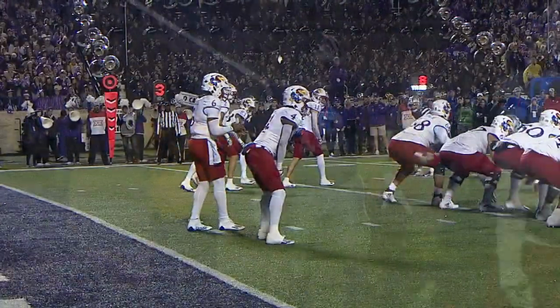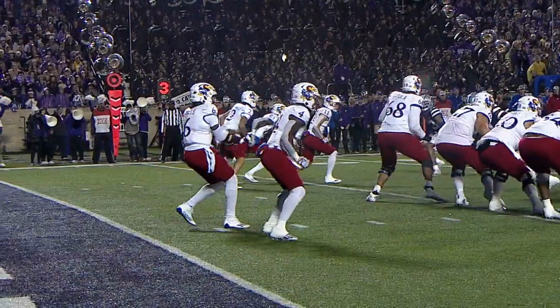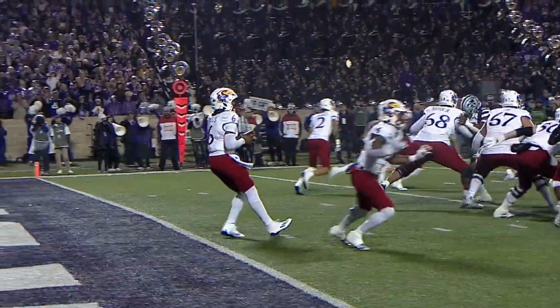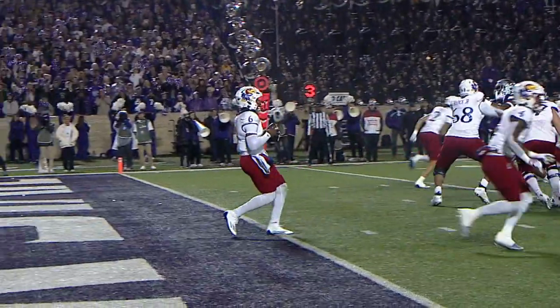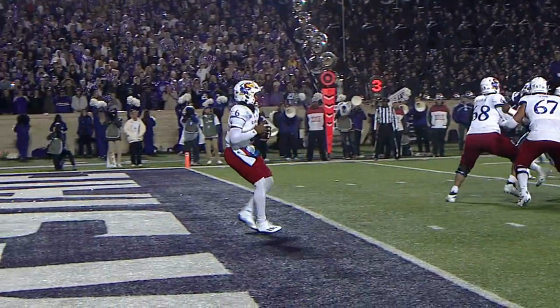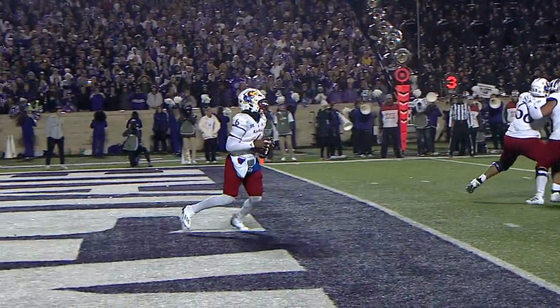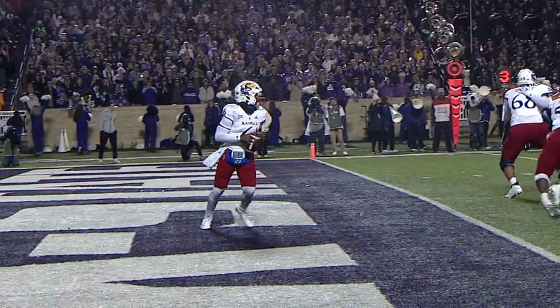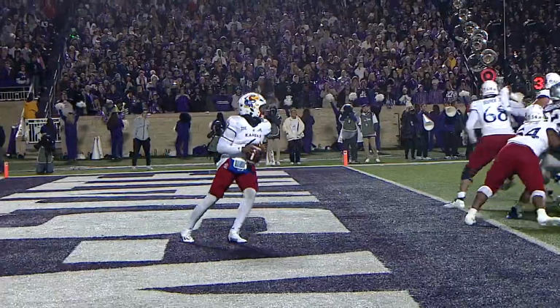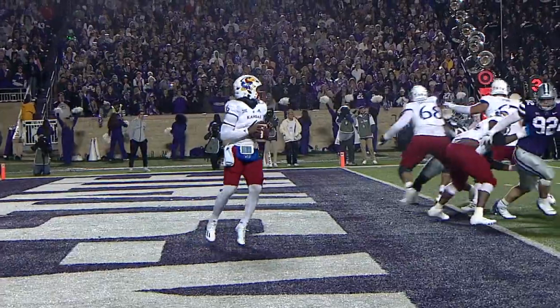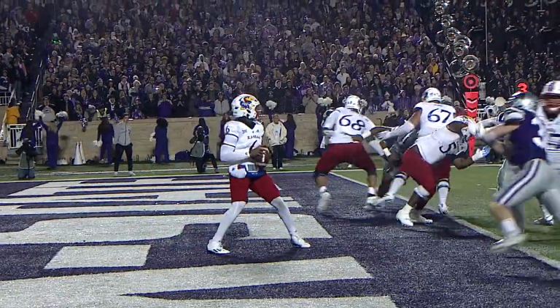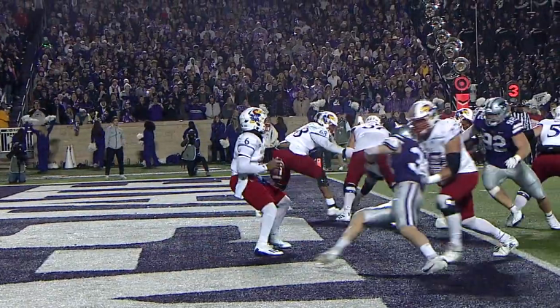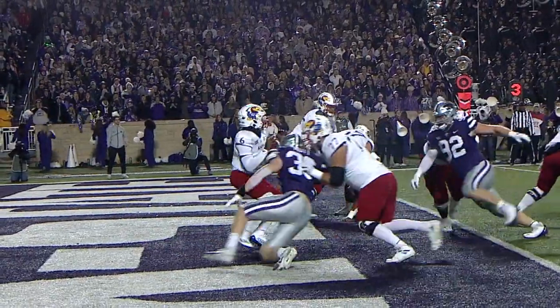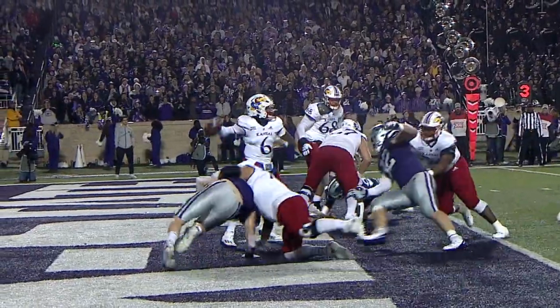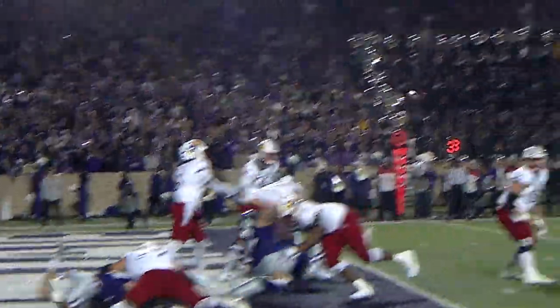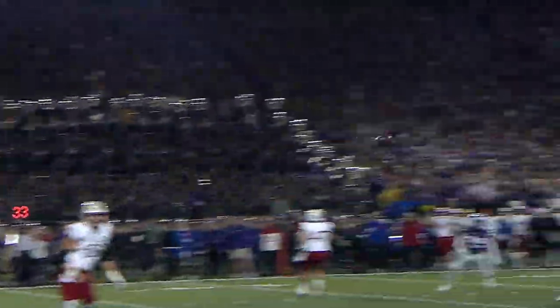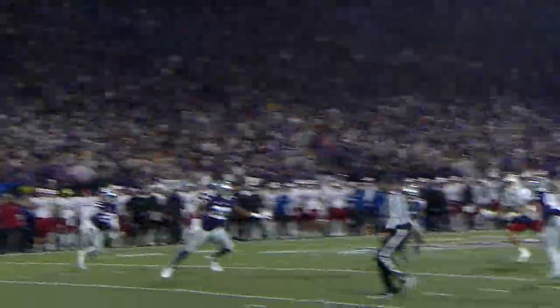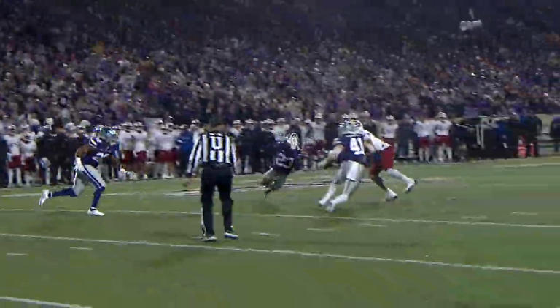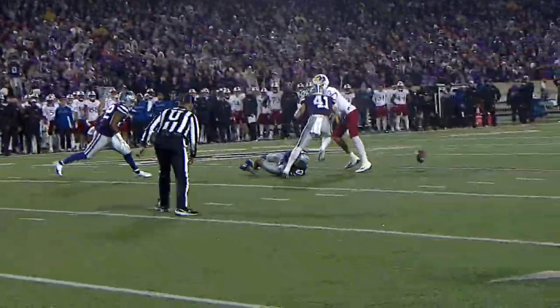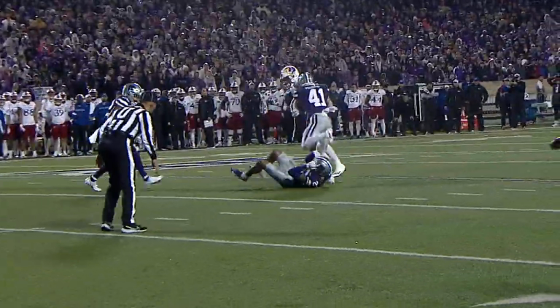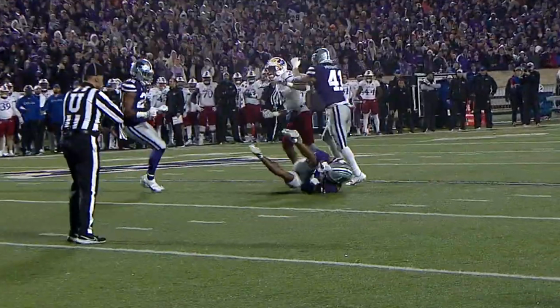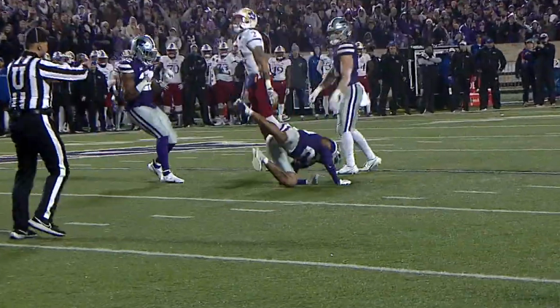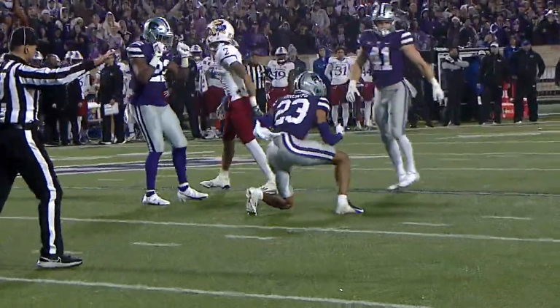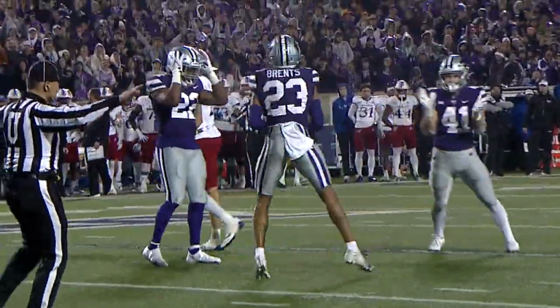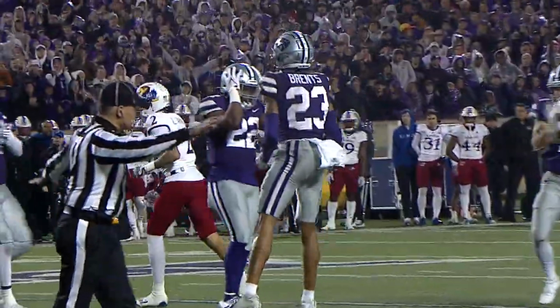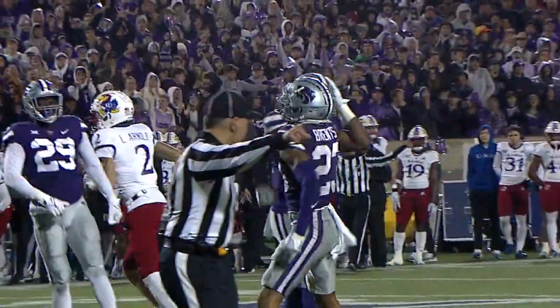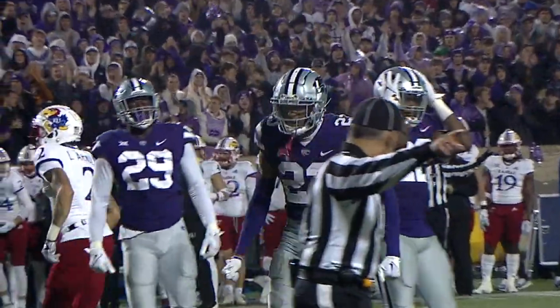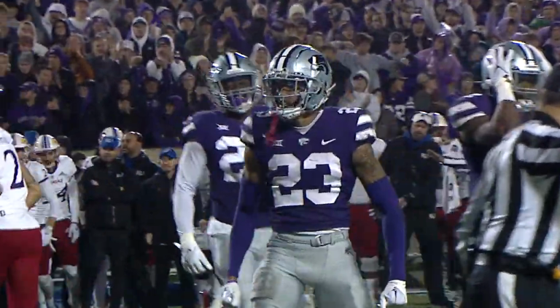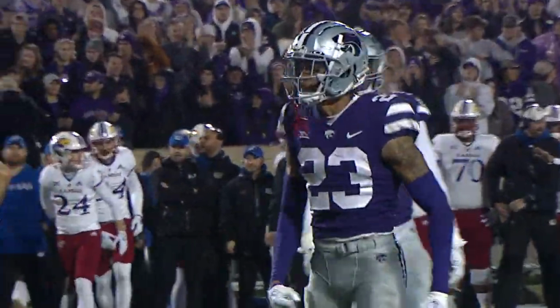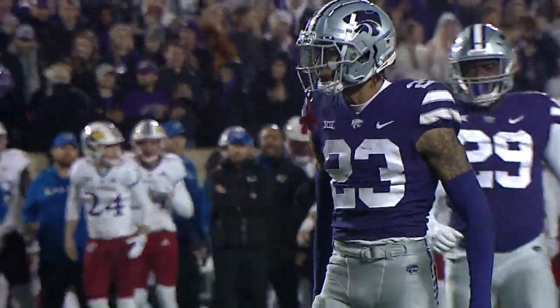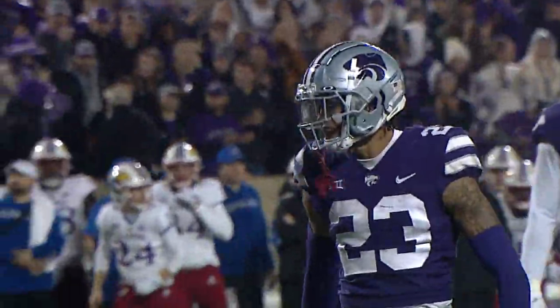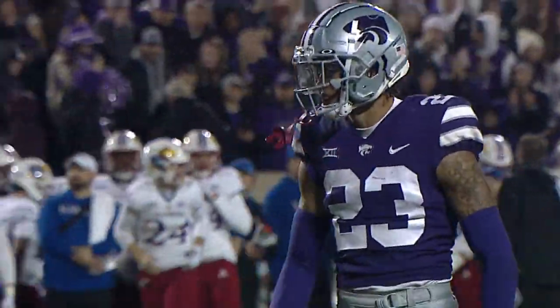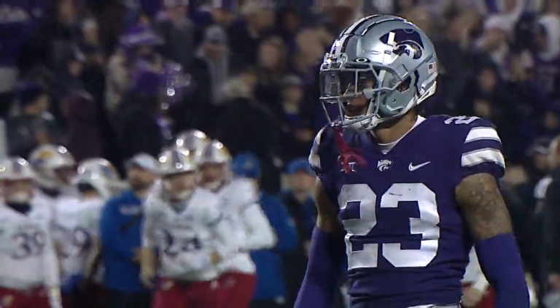Snap from Nowitzki. Back to throw is Jalen Daniels, under some pressure — fires into the middle, and it's knocked away at the last second by Julius Brantz.